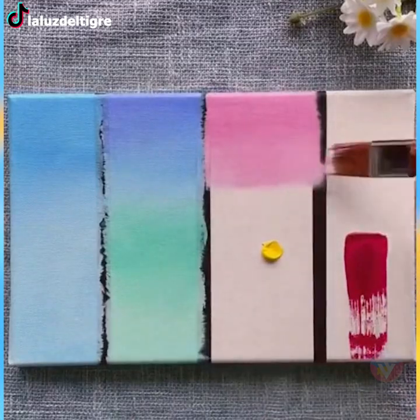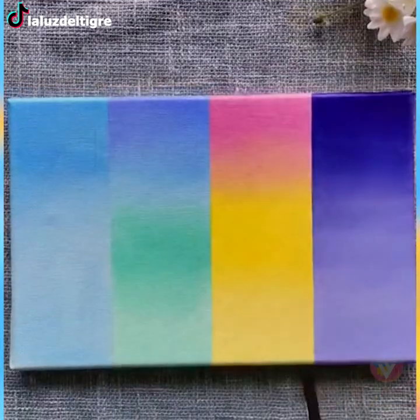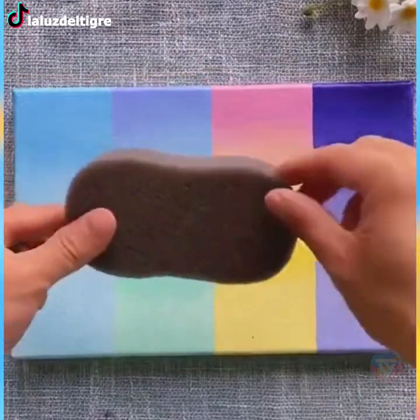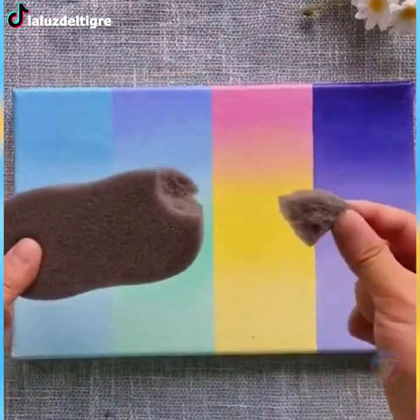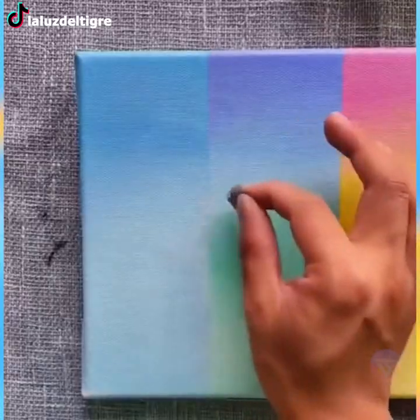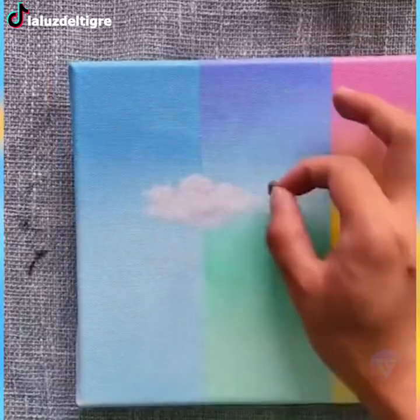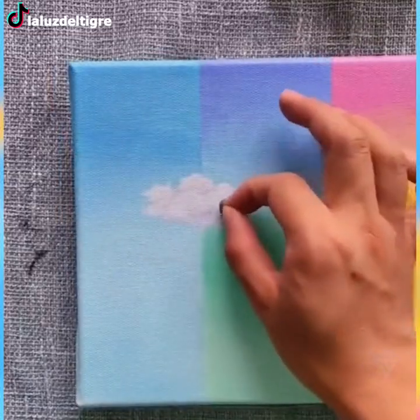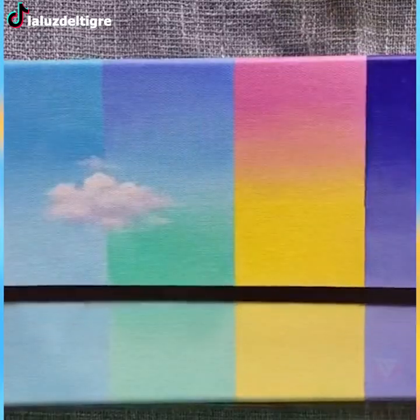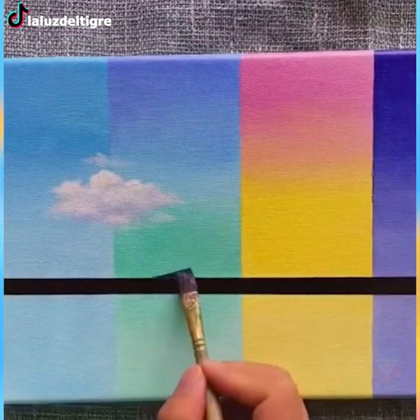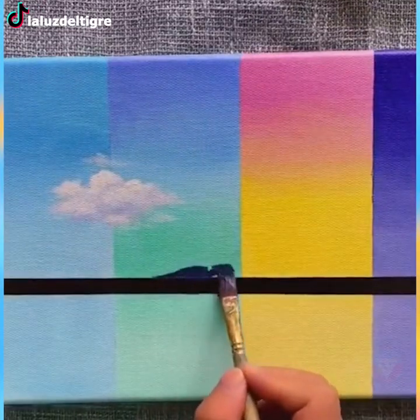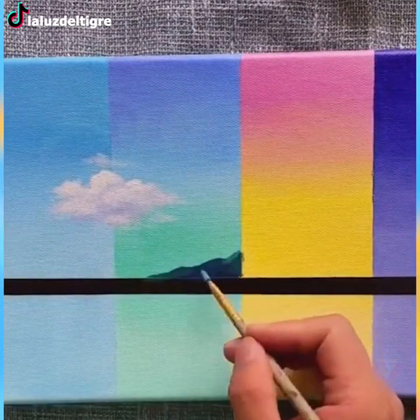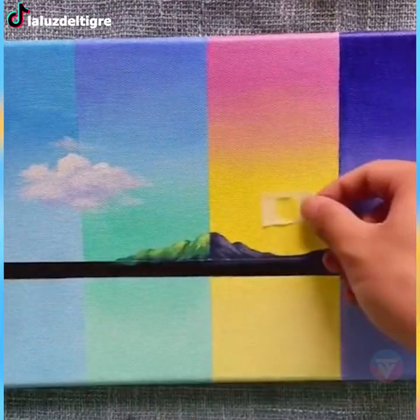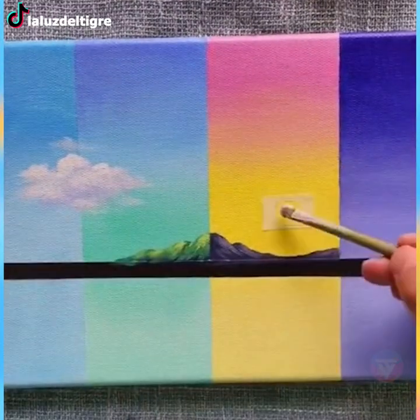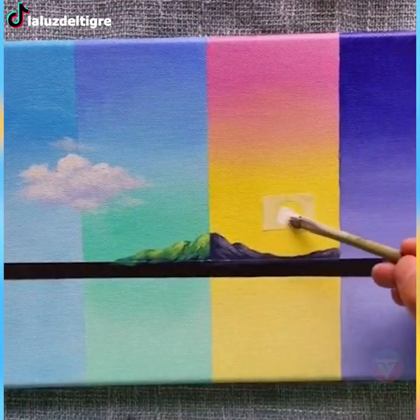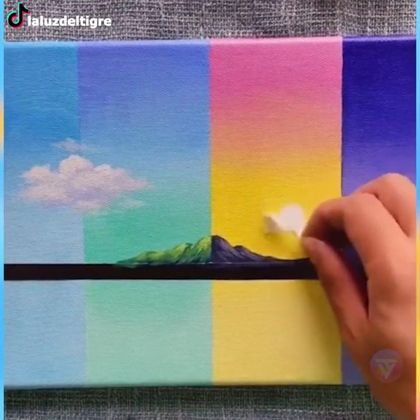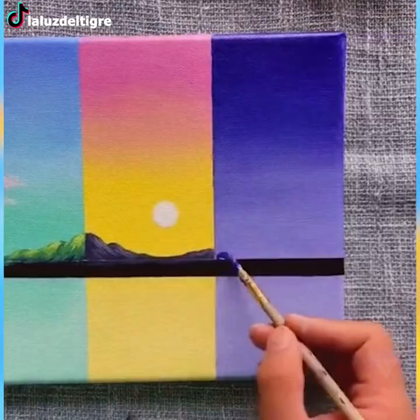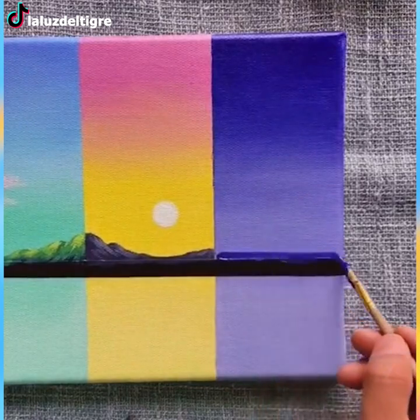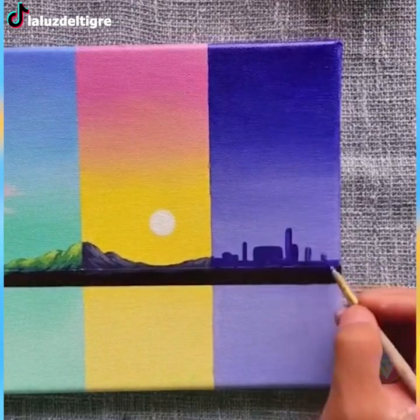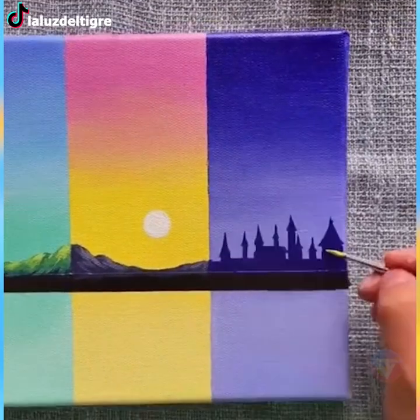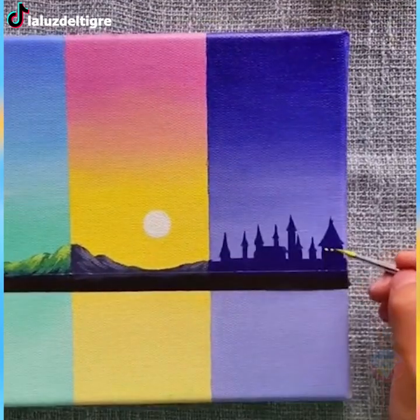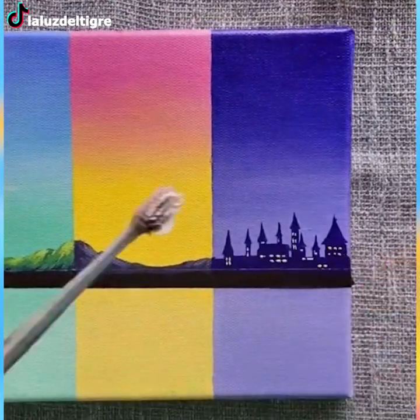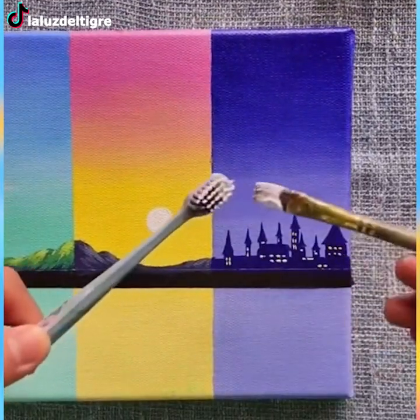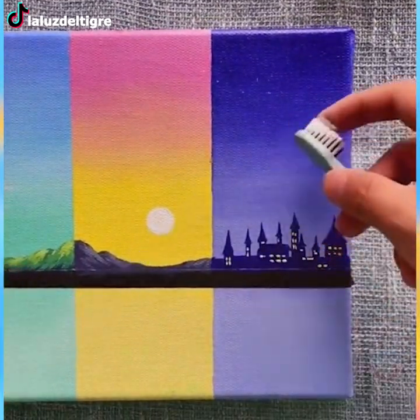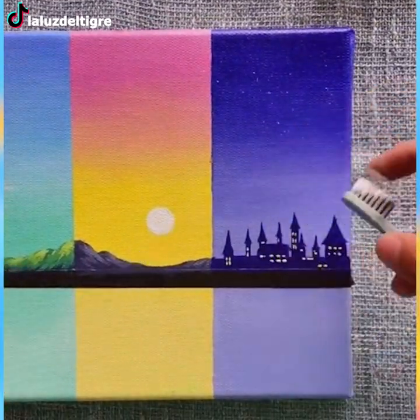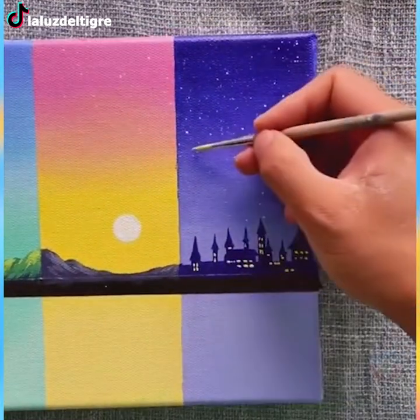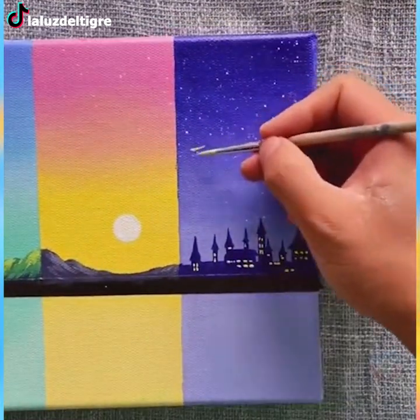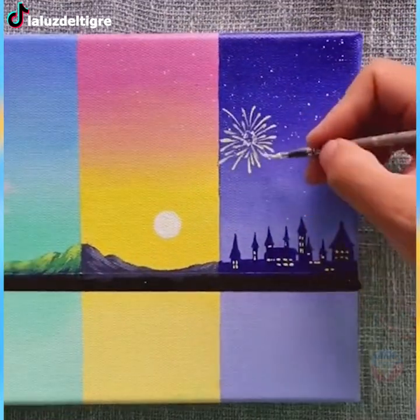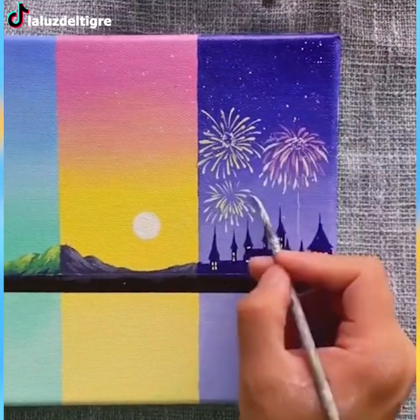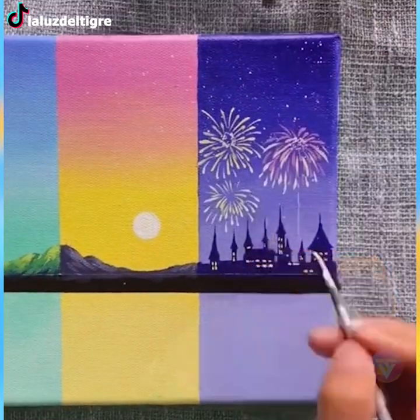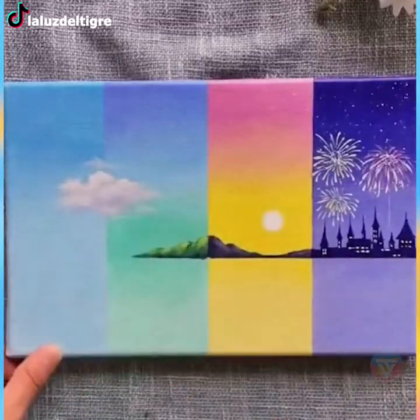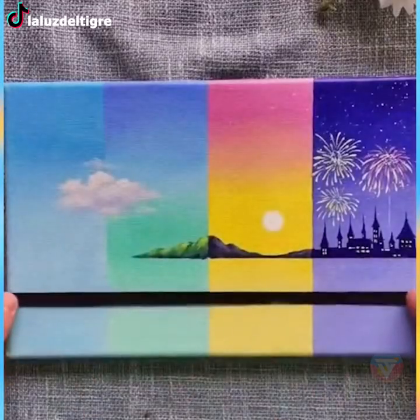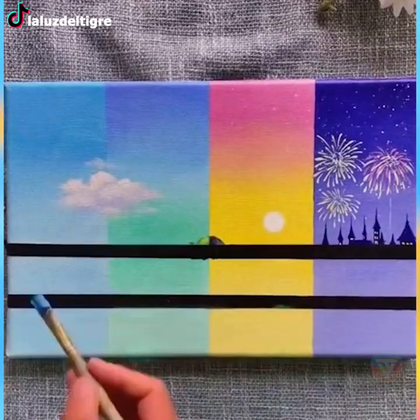Four different weather conditions and various landscapes in this canvas painting — the attention to detail and blending of the colors do bring out the best of this work of art.